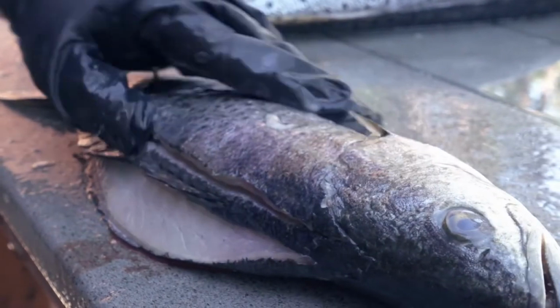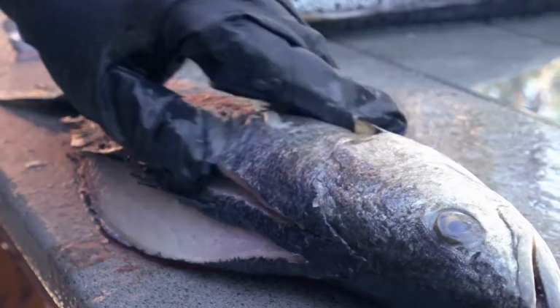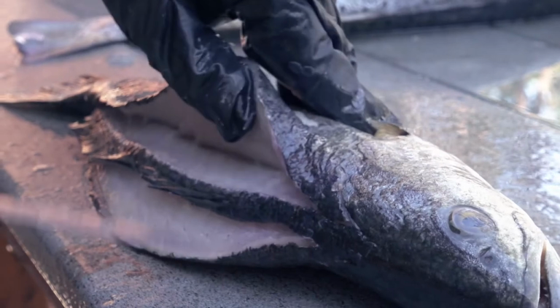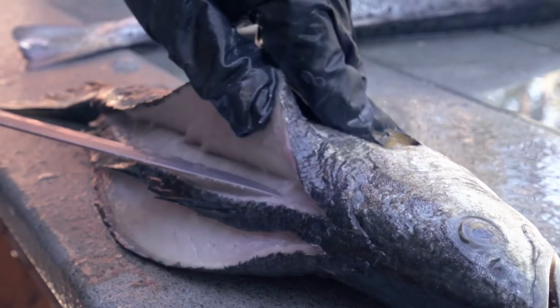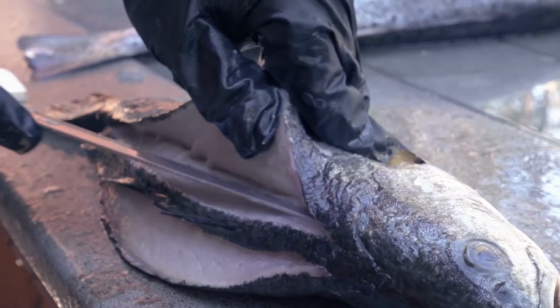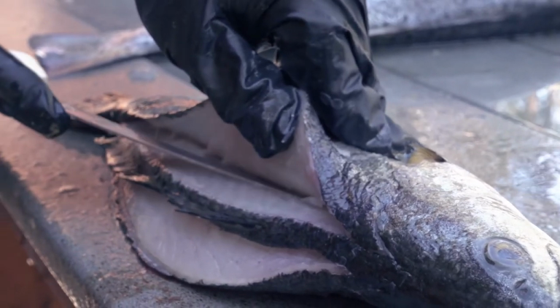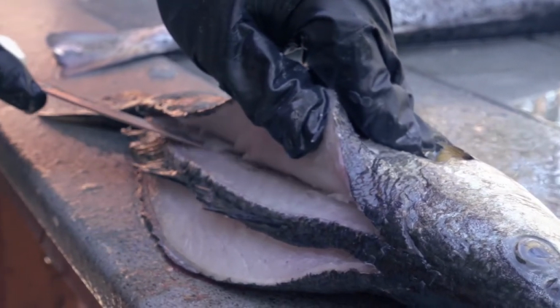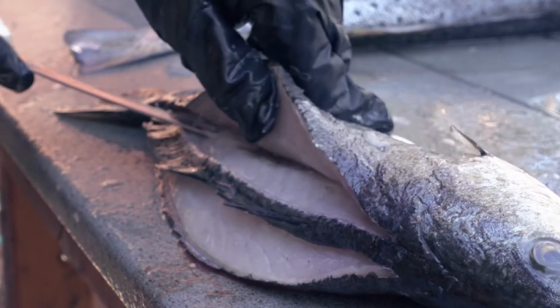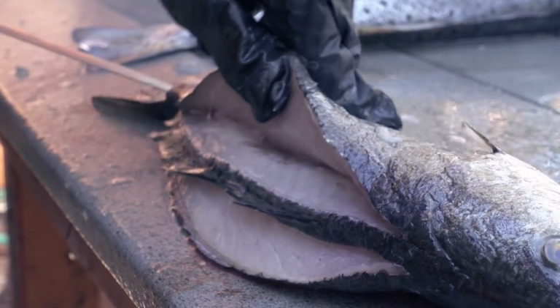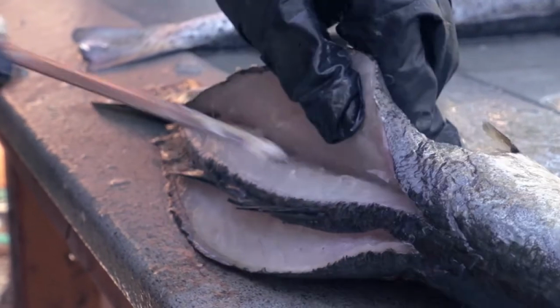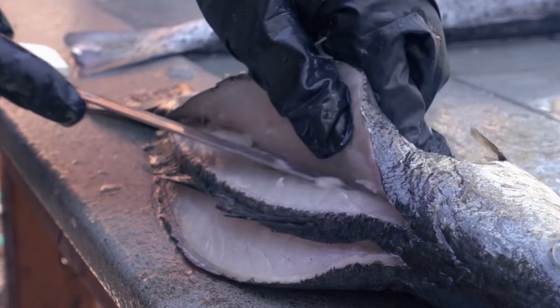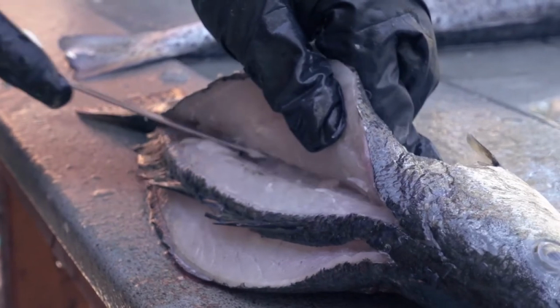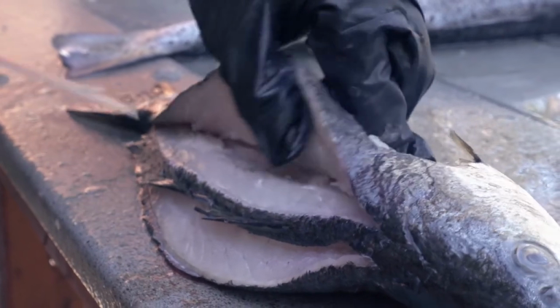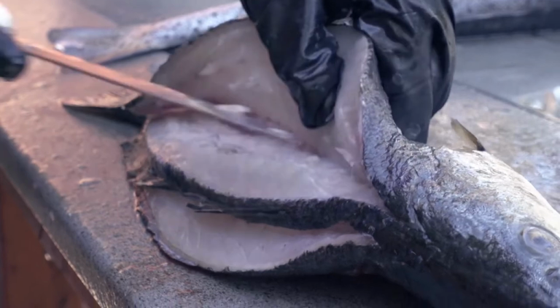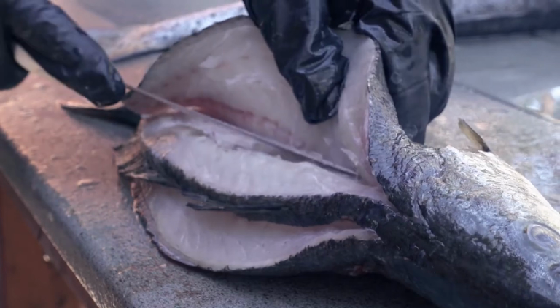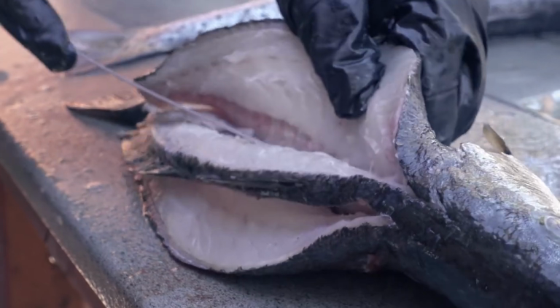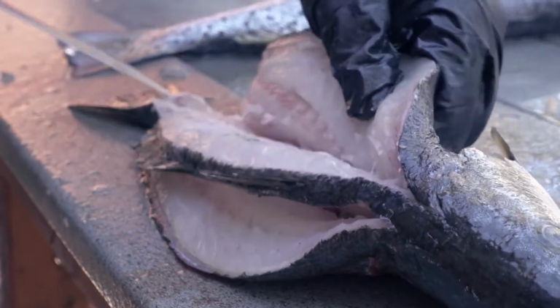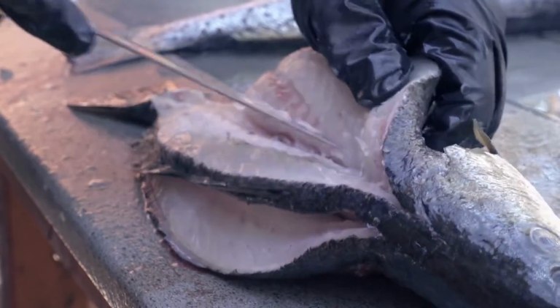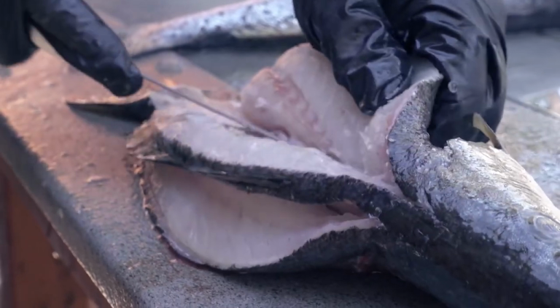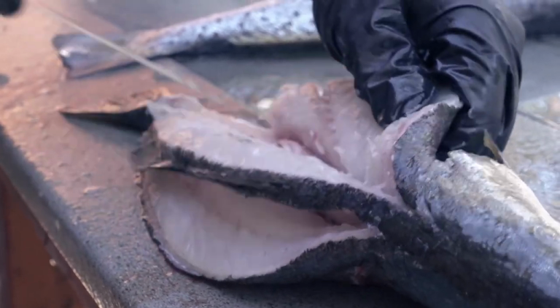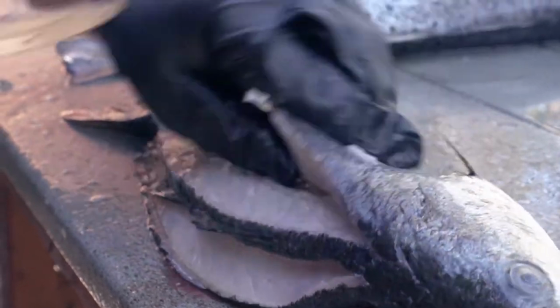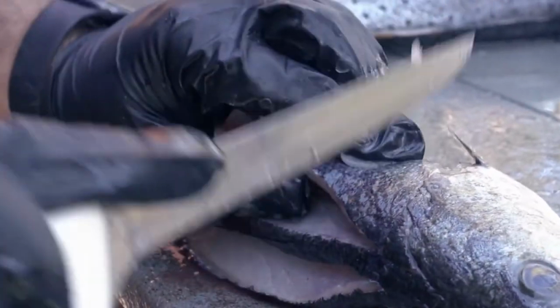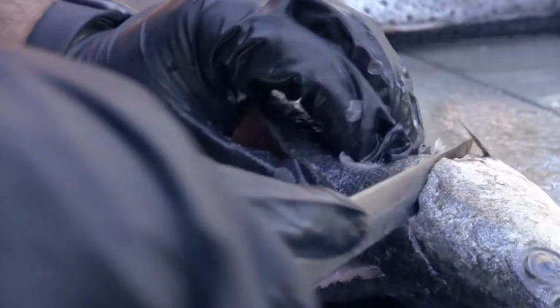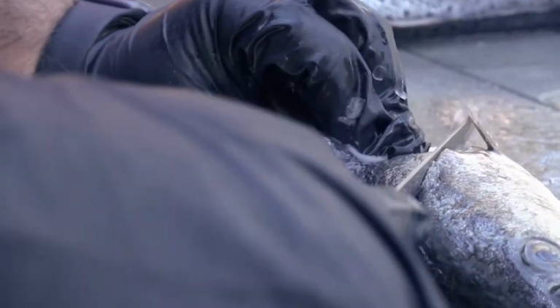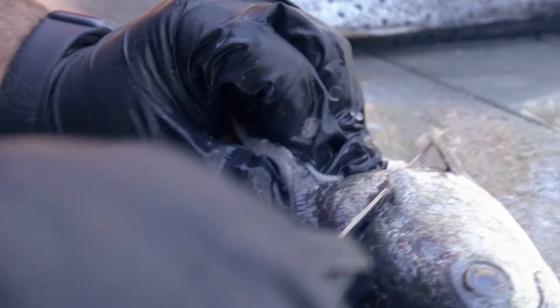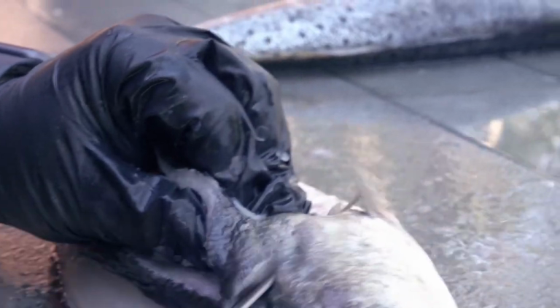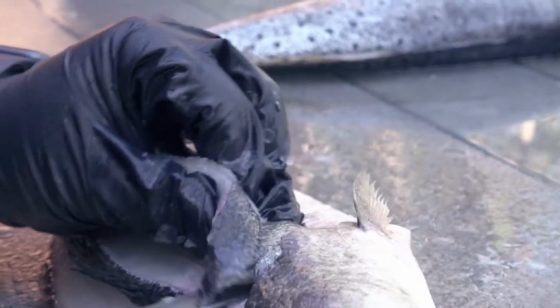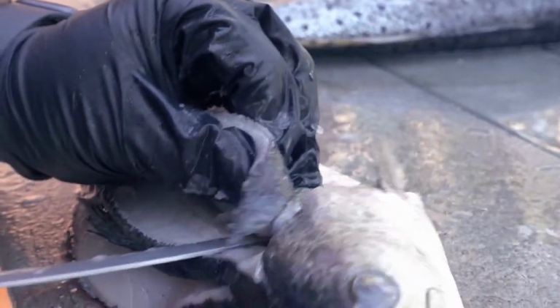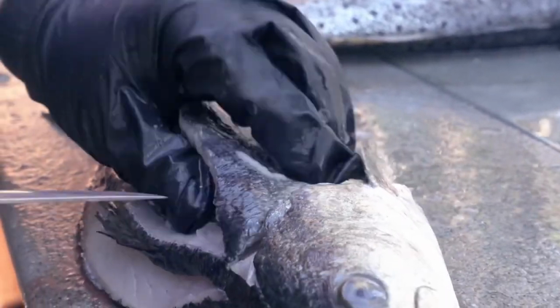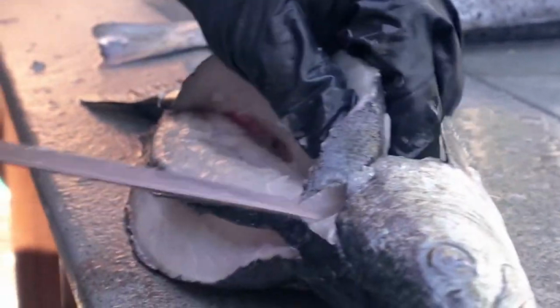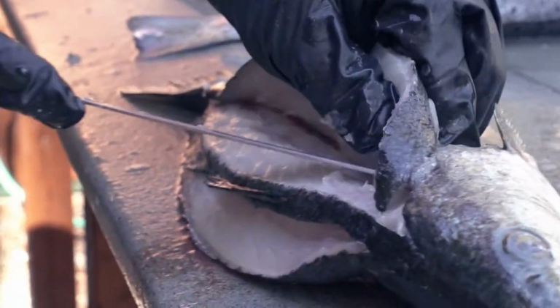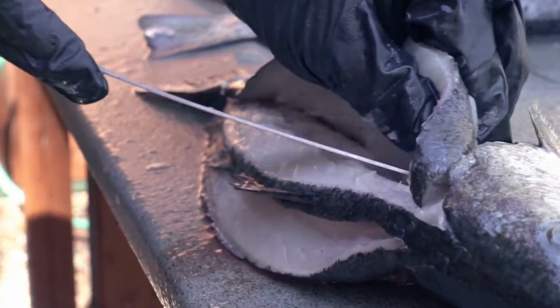I do this with red snapper the same way, so I can come in there to get the most meat off of it. Then I'm going to go ahead and finish this cut up top and just start to peel this back.